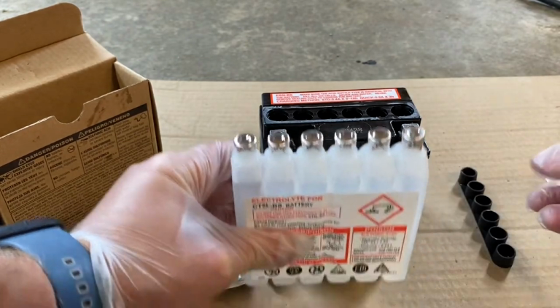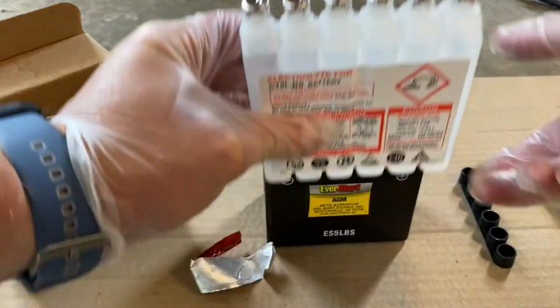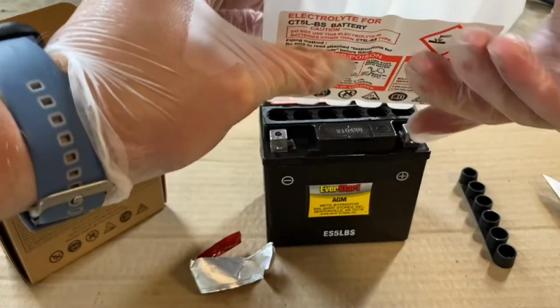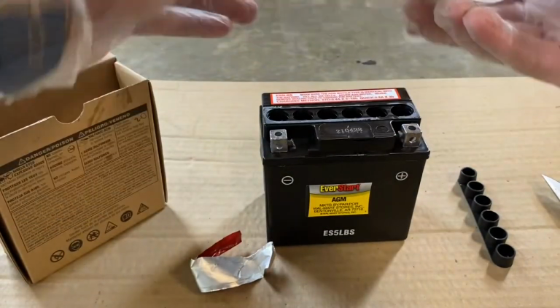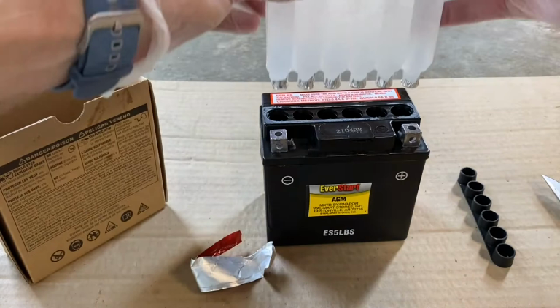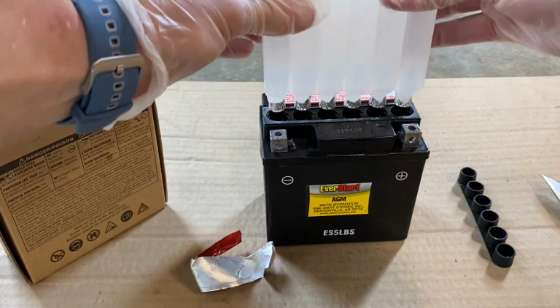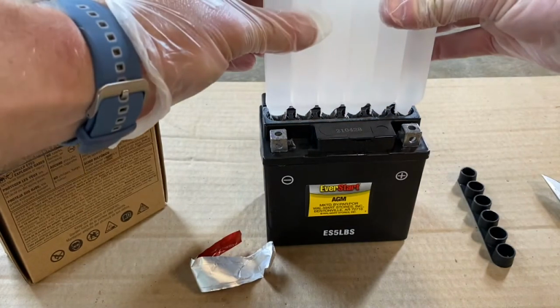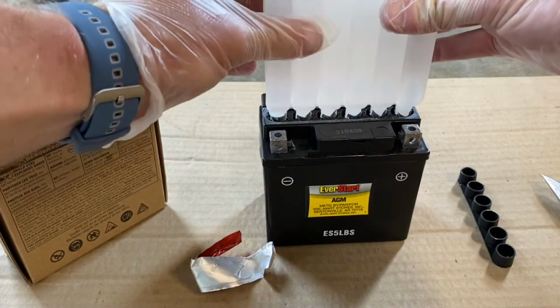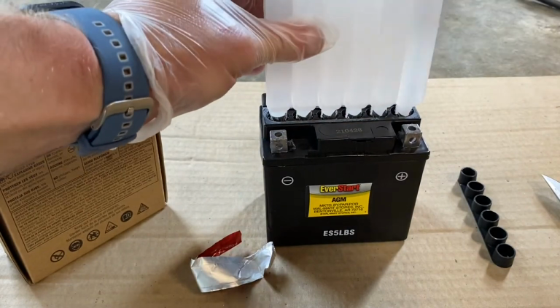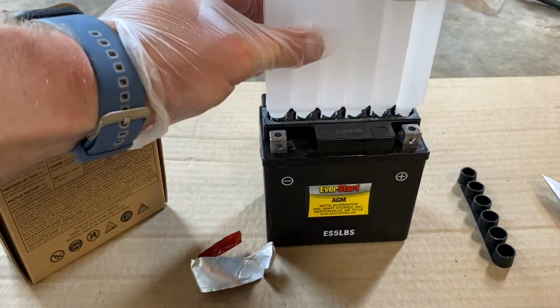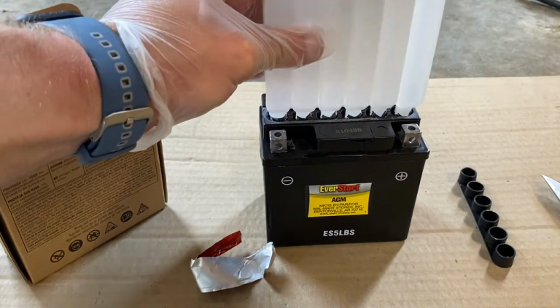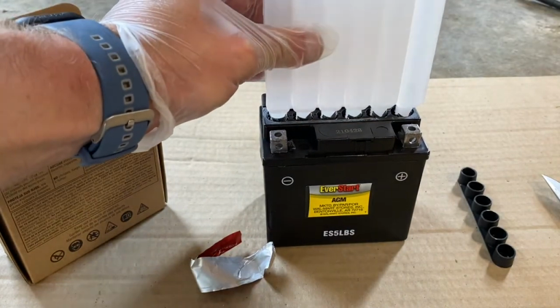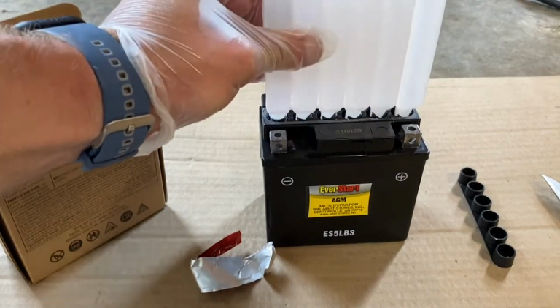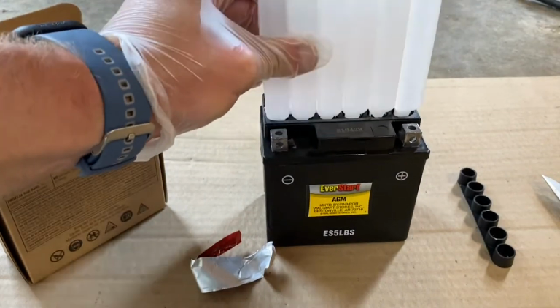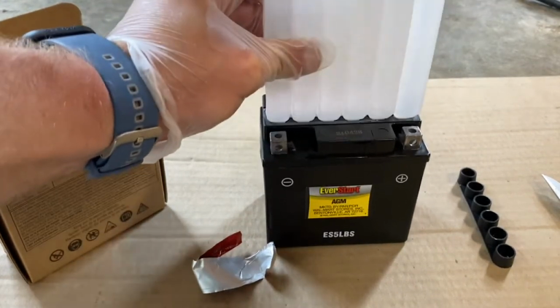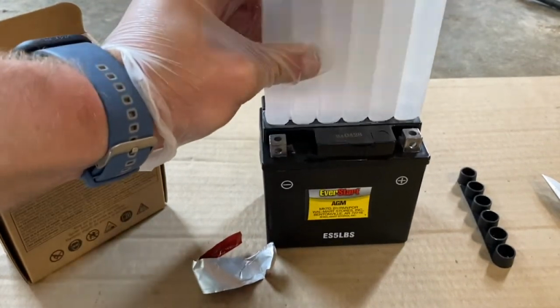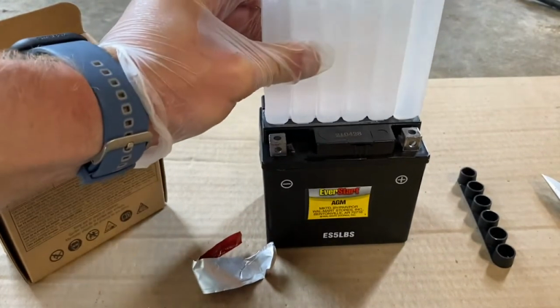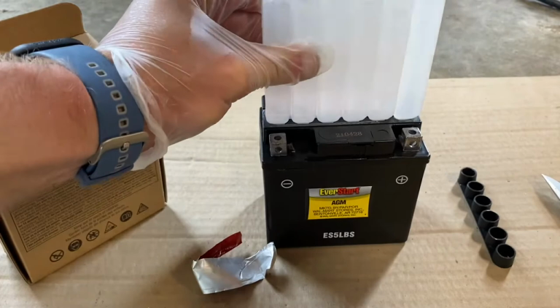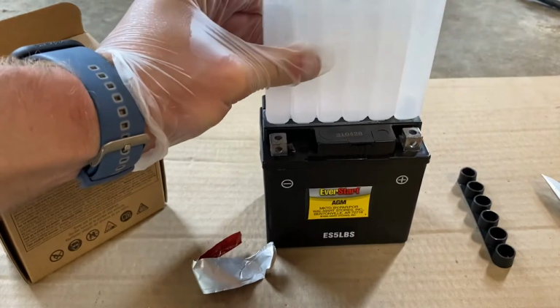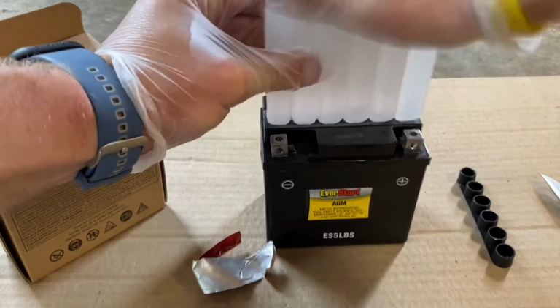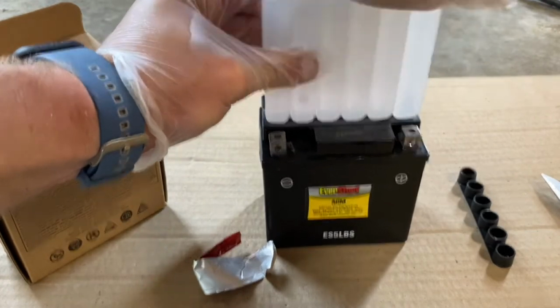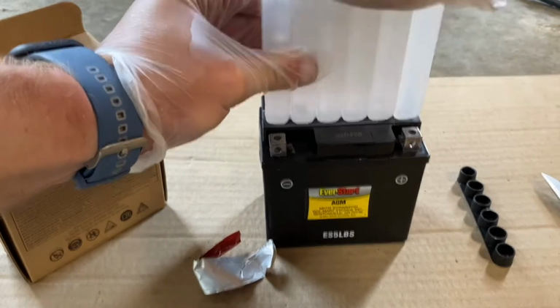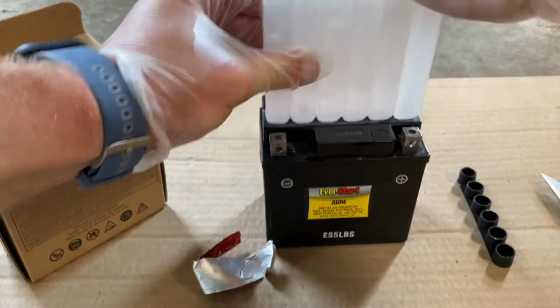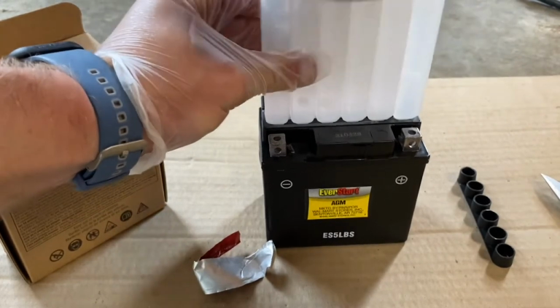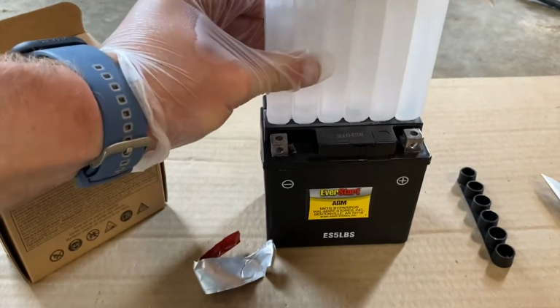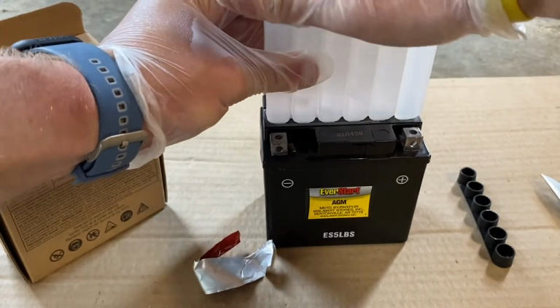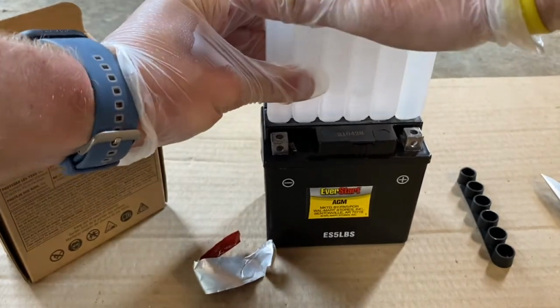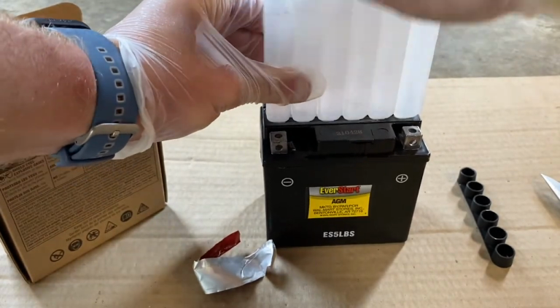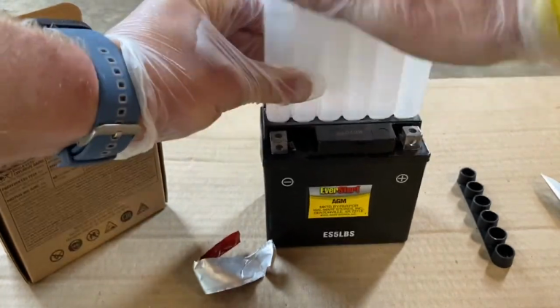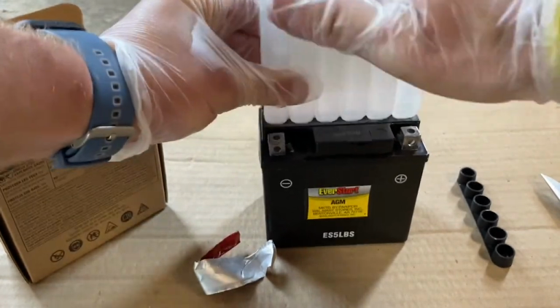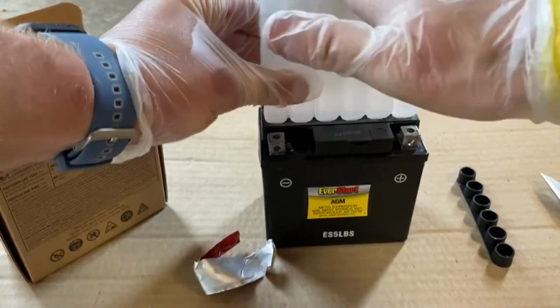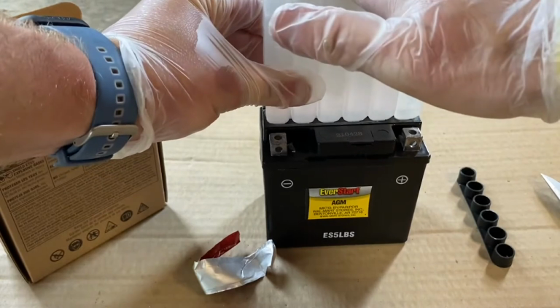Next, take the bottles of acid, flip them over directly over the six cells of the battery. Tap it down to break the foil seal, and the acid should flow into the cells of the battery. Just keep tapping until all the acid comes out of the tubes and into the battery cells.